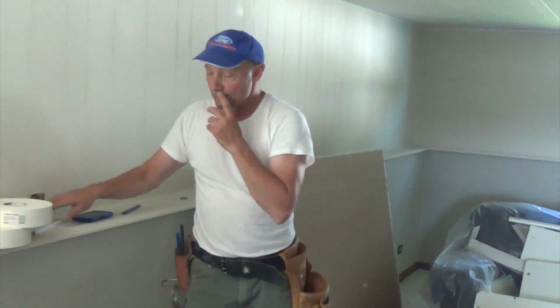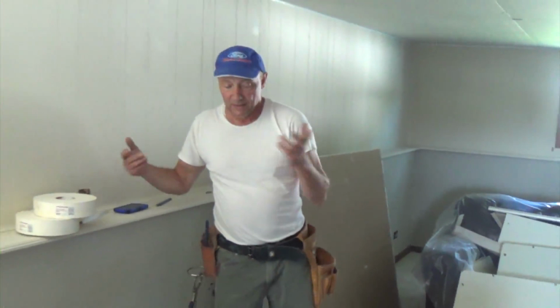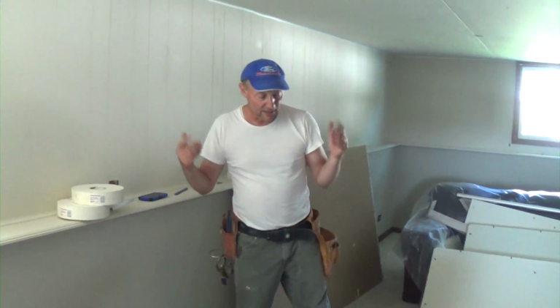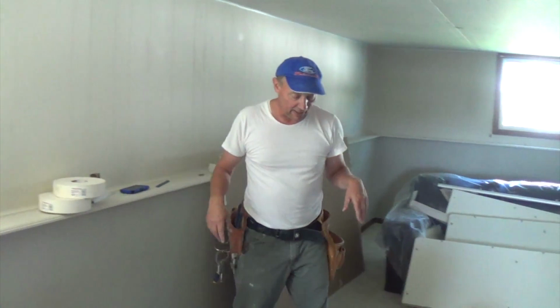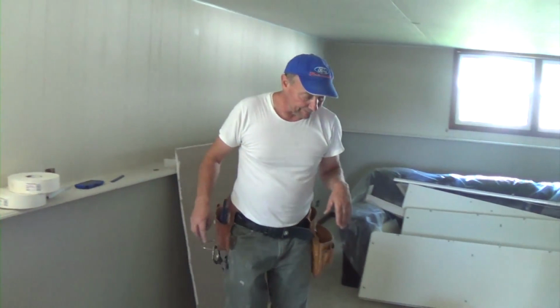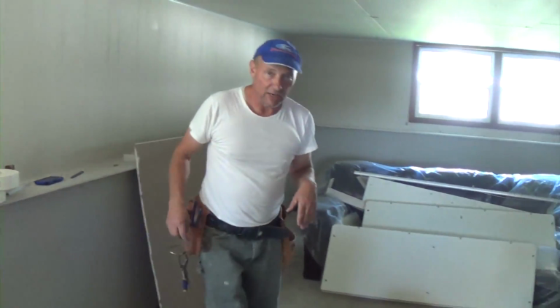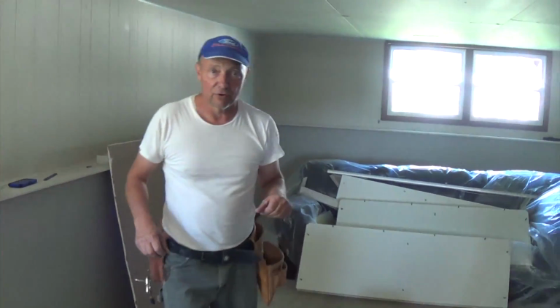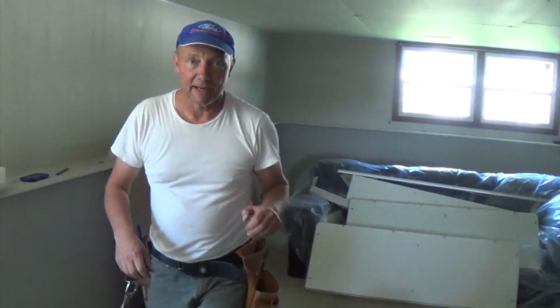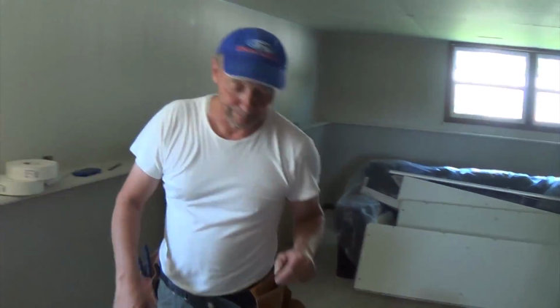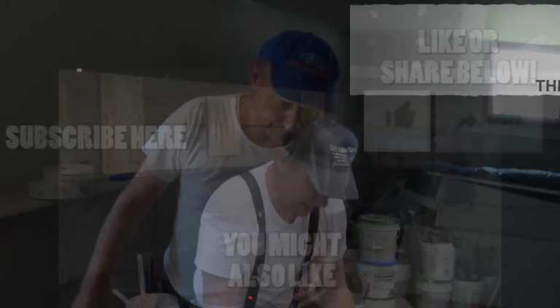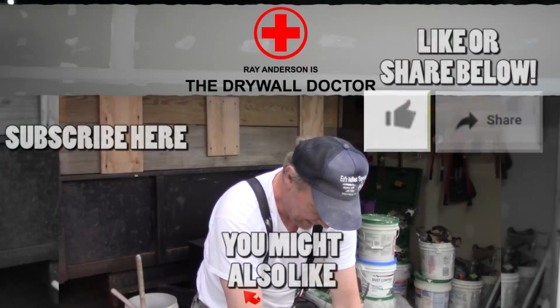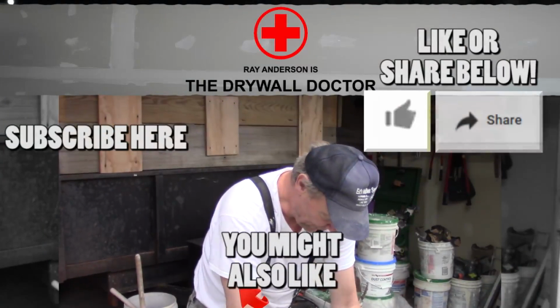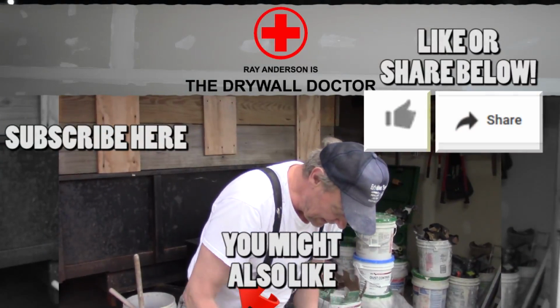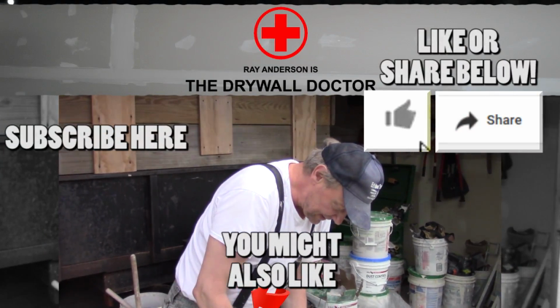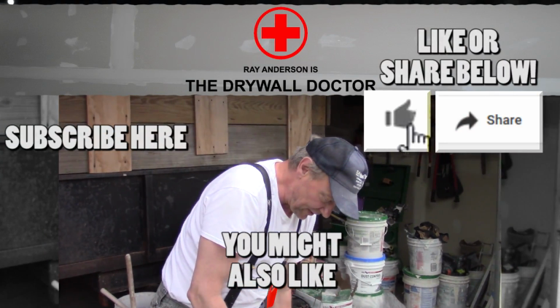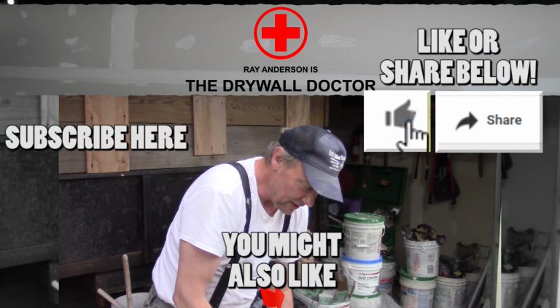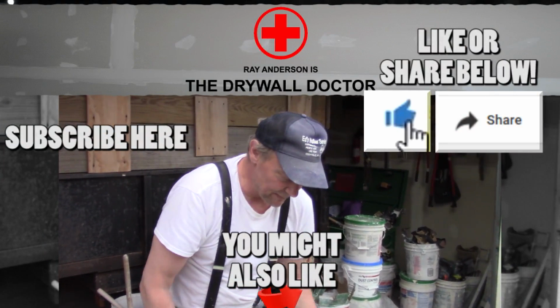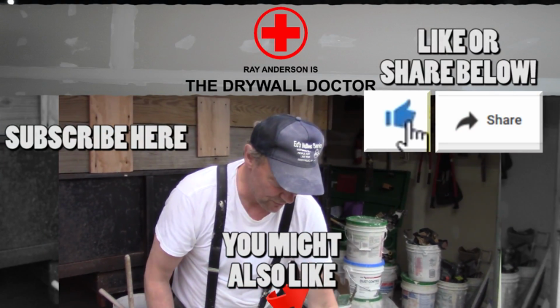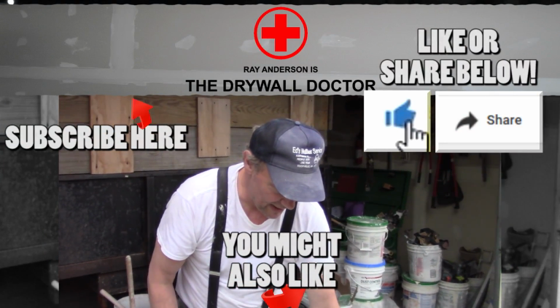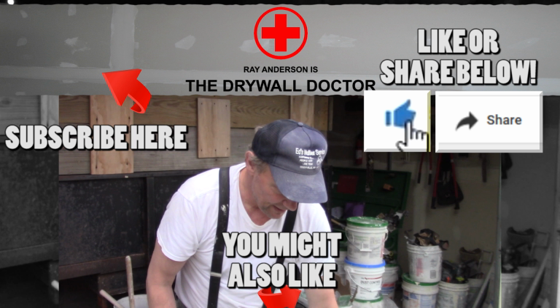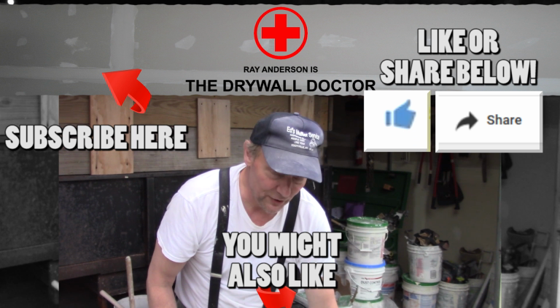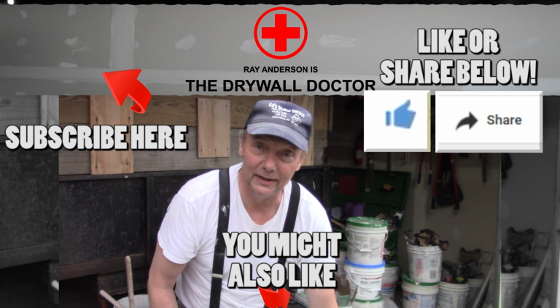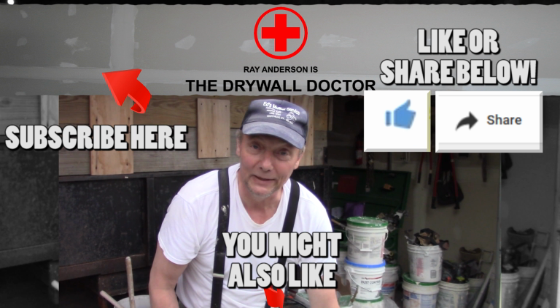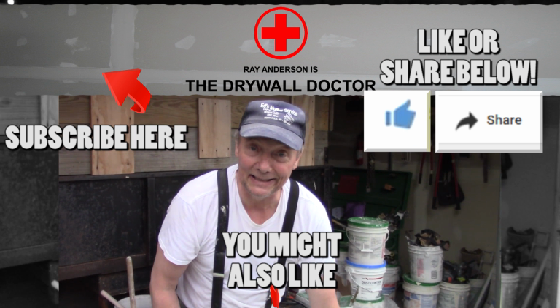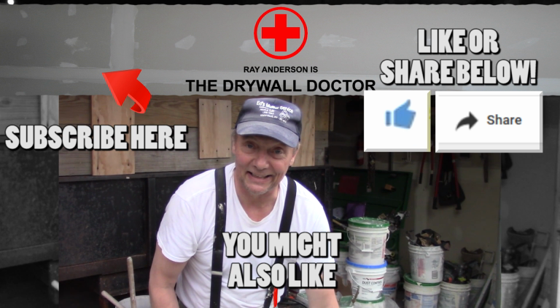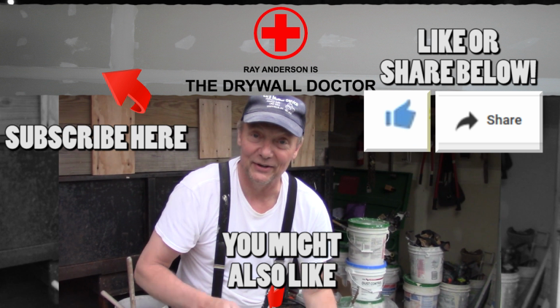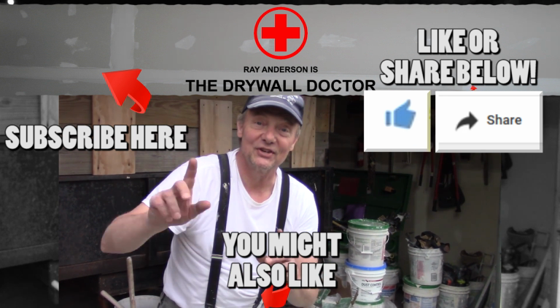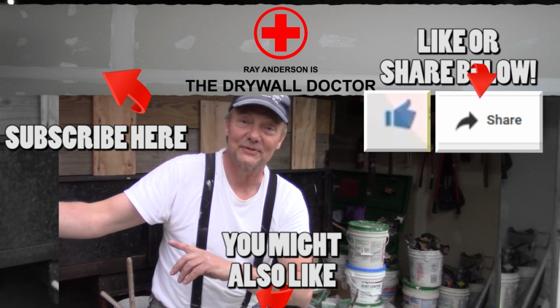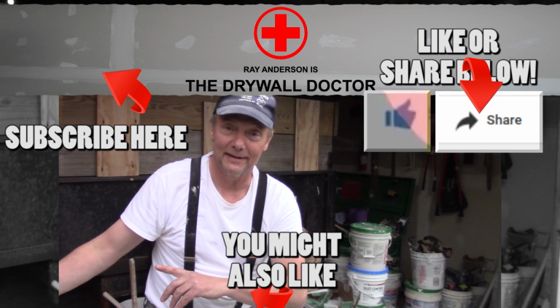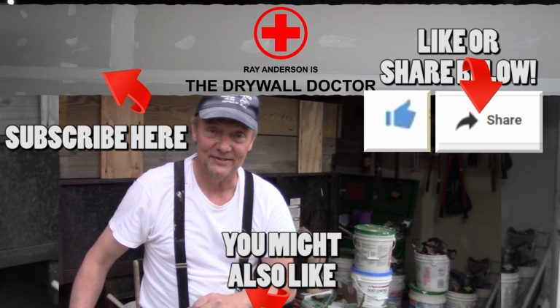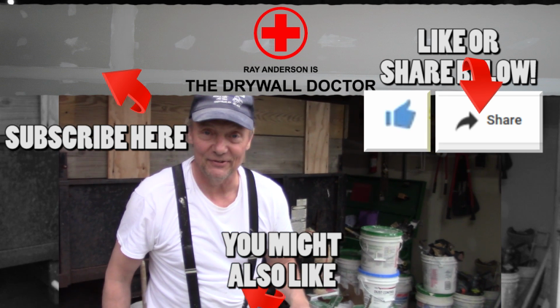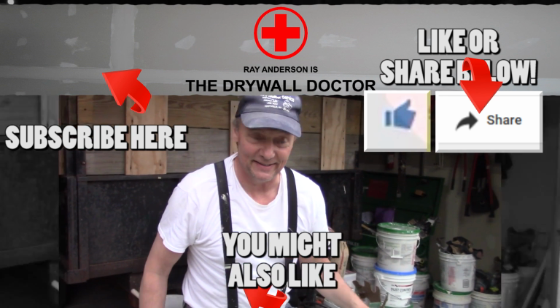That's all I've got. You guys have a great day! If you really like this video, subscribe, and if you really really like it, share it with somebody else. Have a great day!